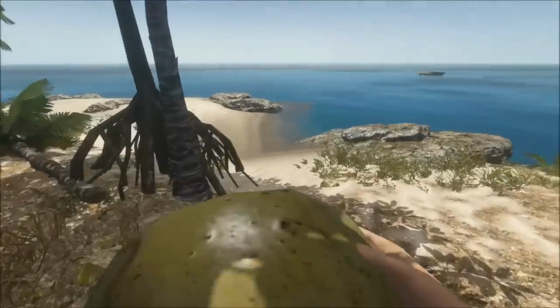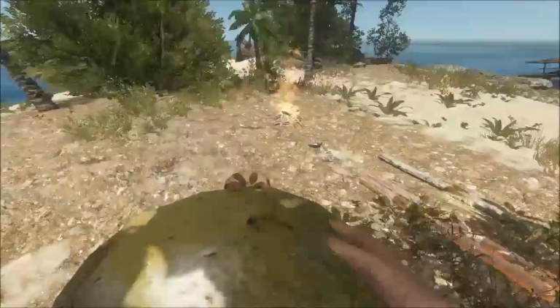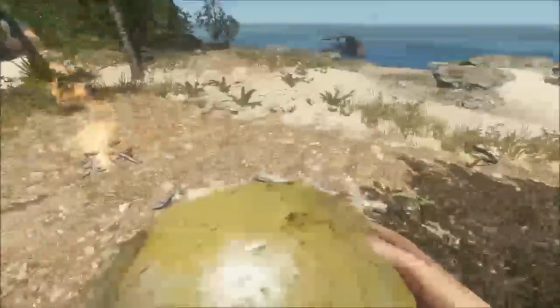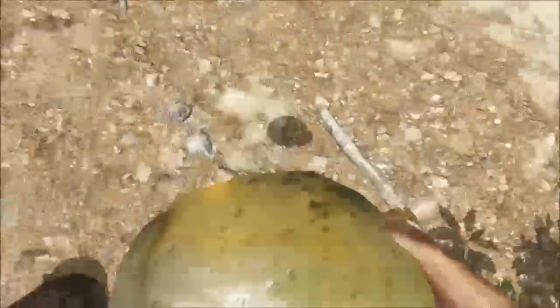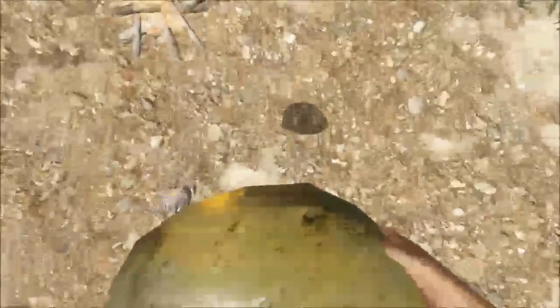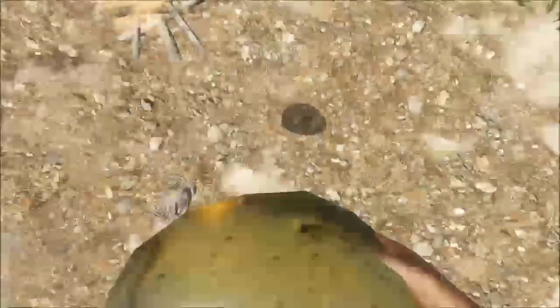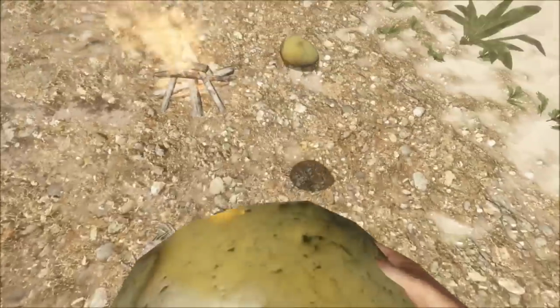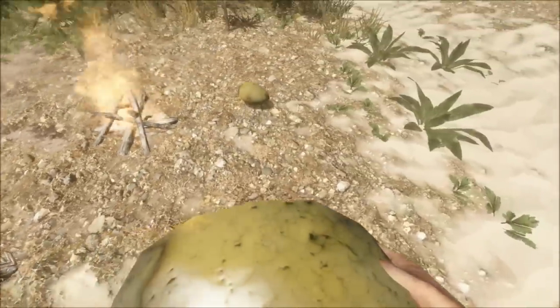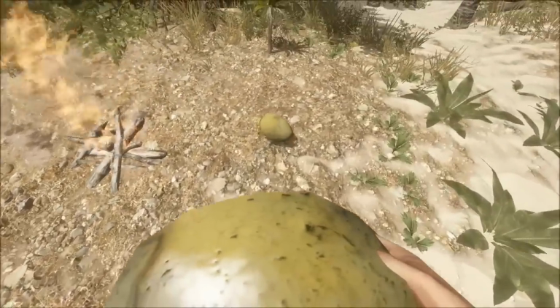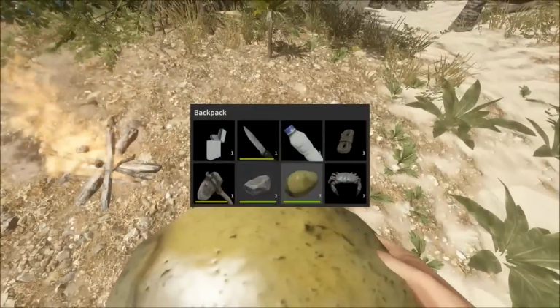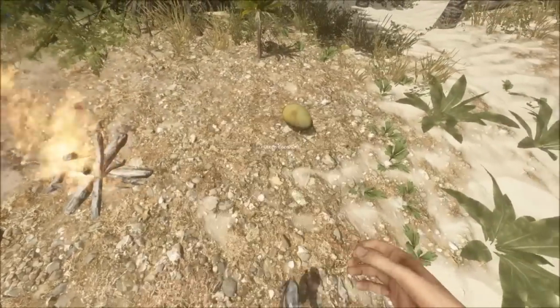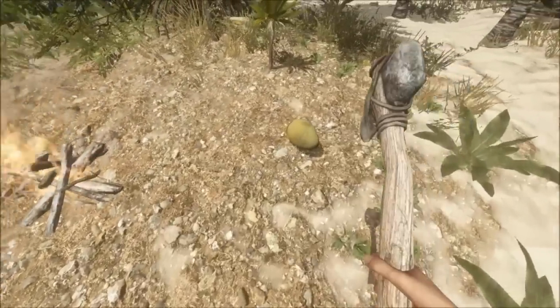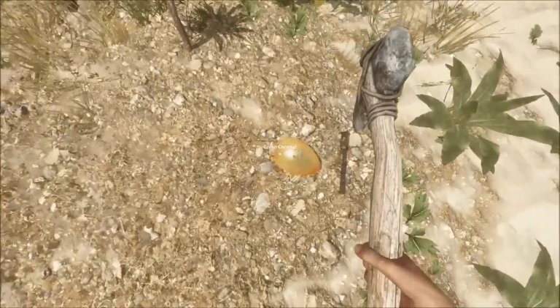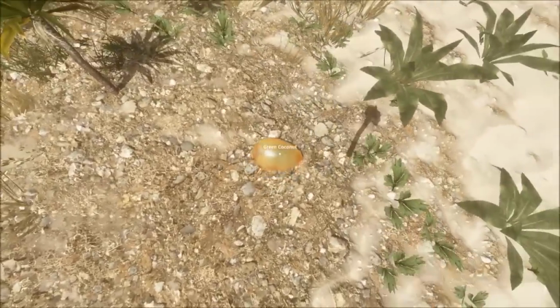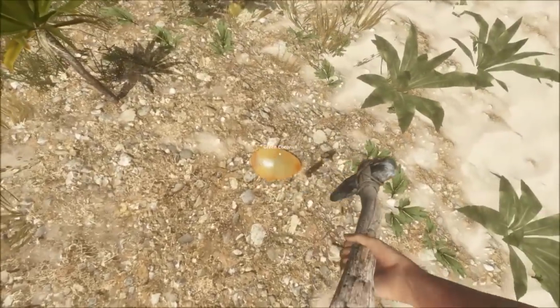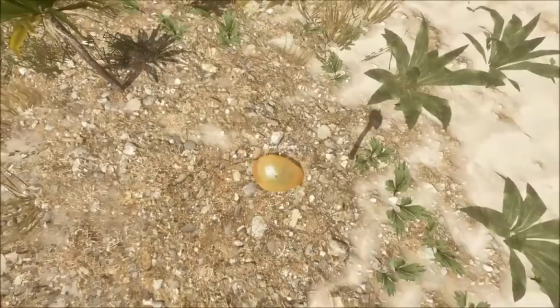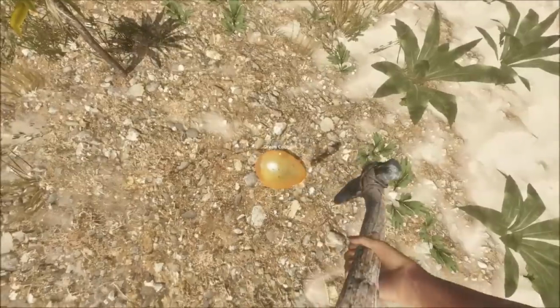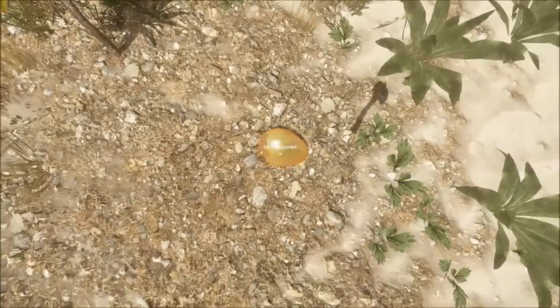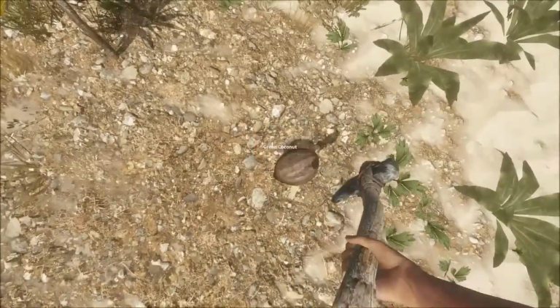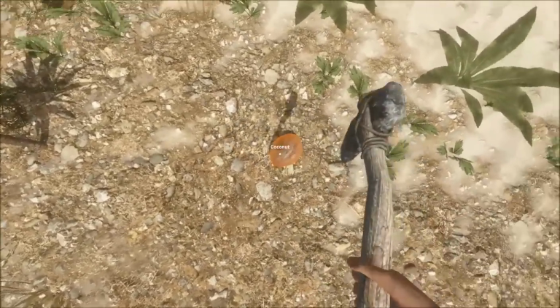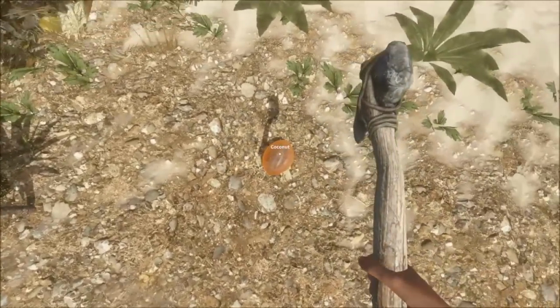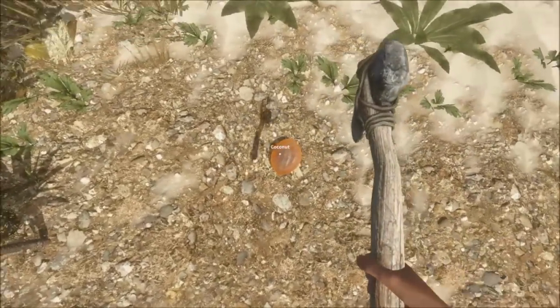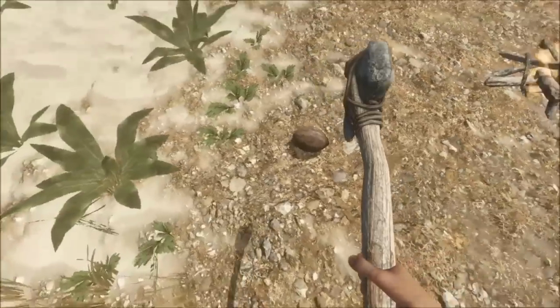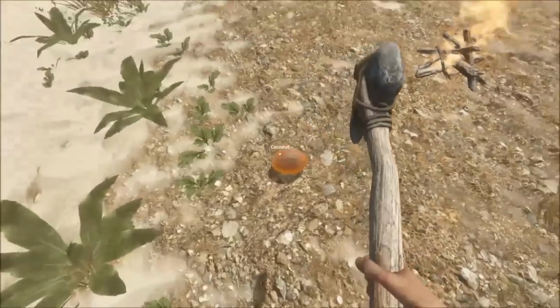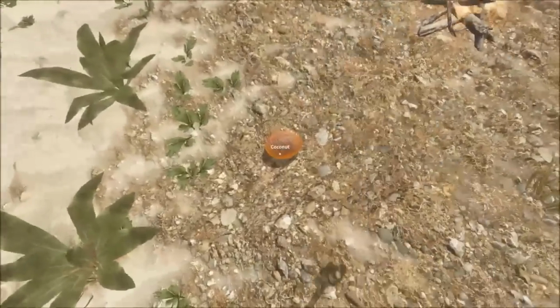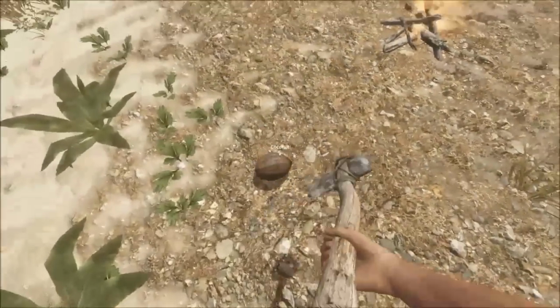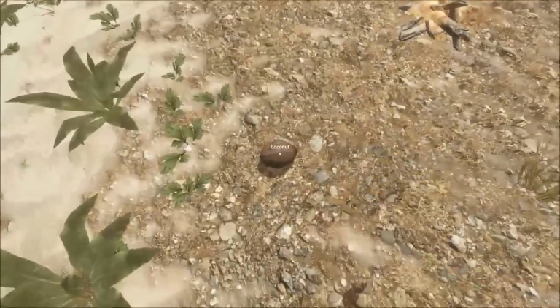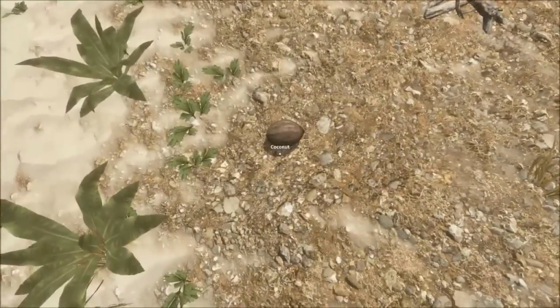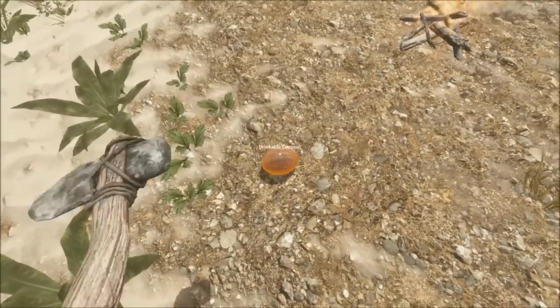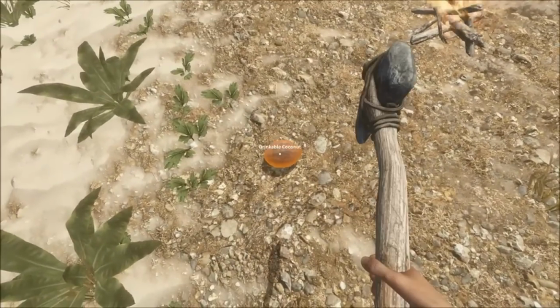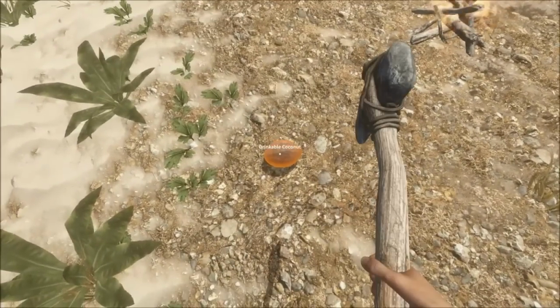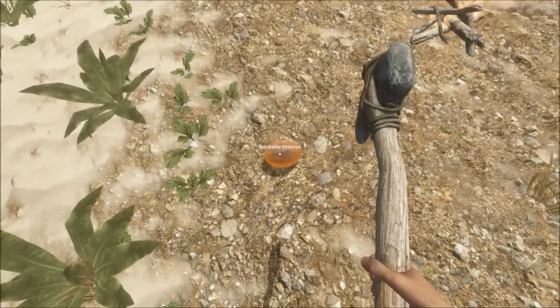Now I'm going to show you guys how to make a drink. Go ahead and put a coconut on the ground and hit it with your axe — it will break and turn into a regular coconut. Then if you hit it again, it will turn into a drinkable coconut.